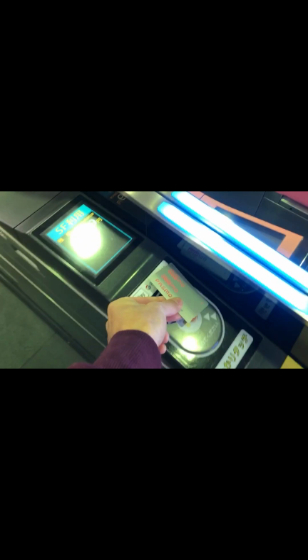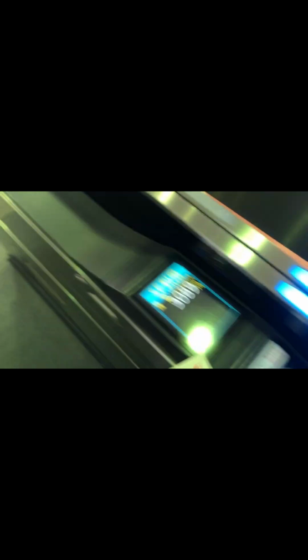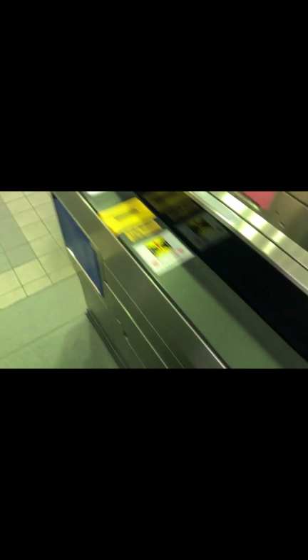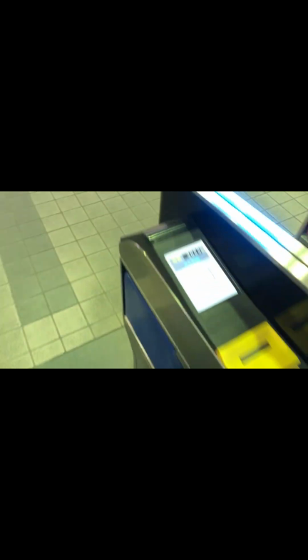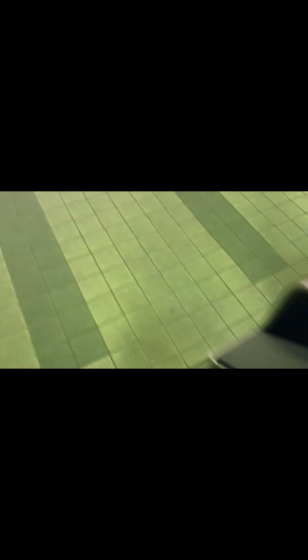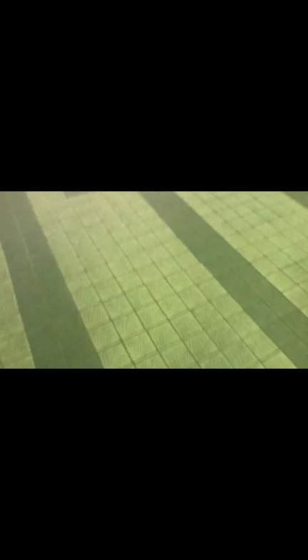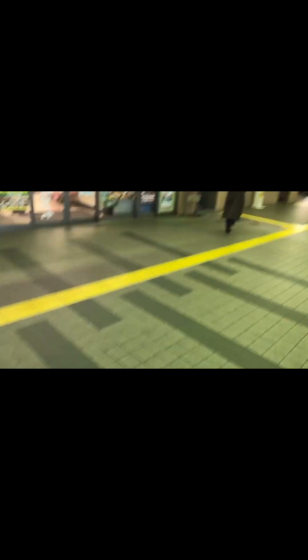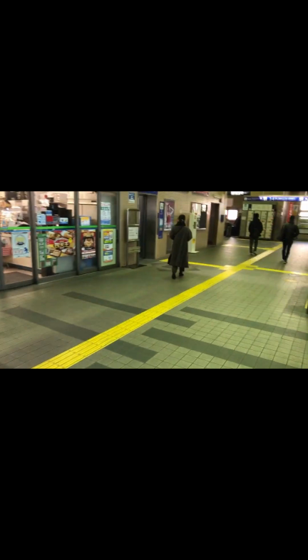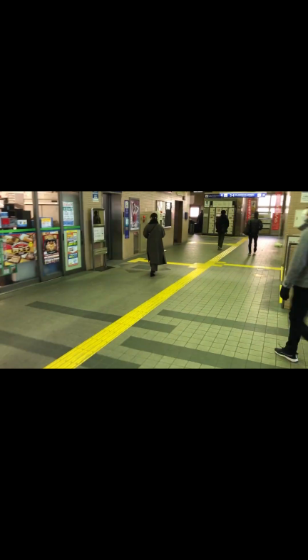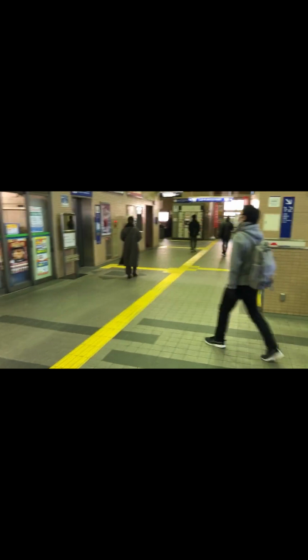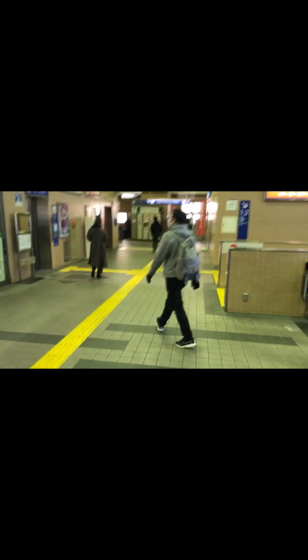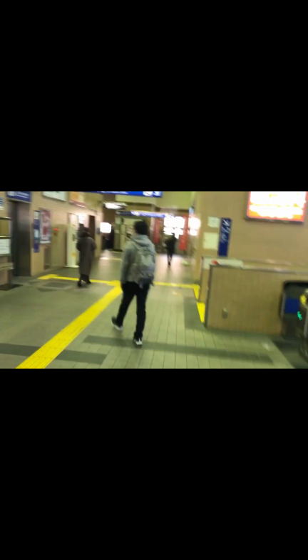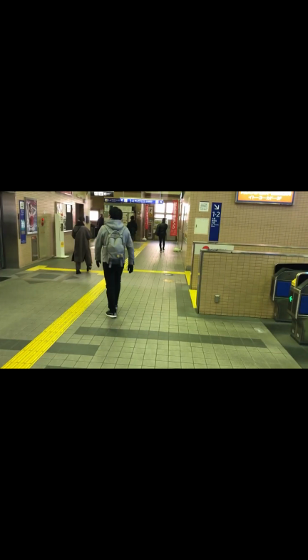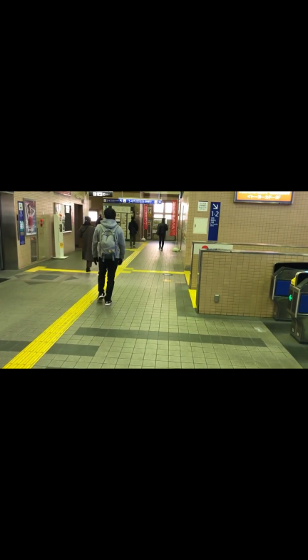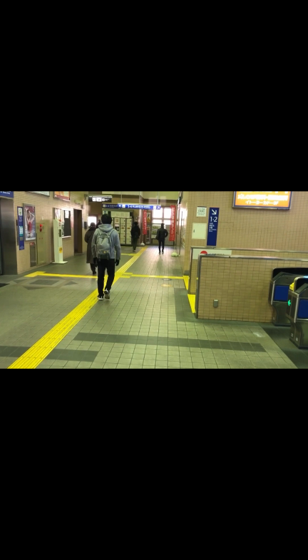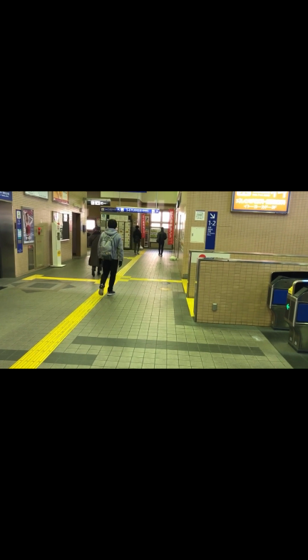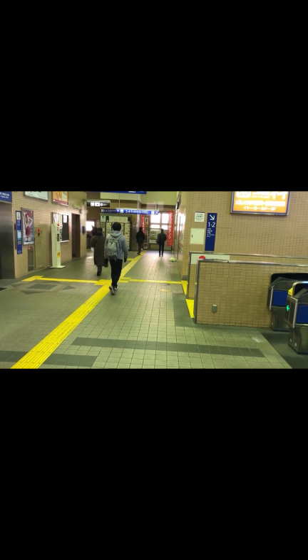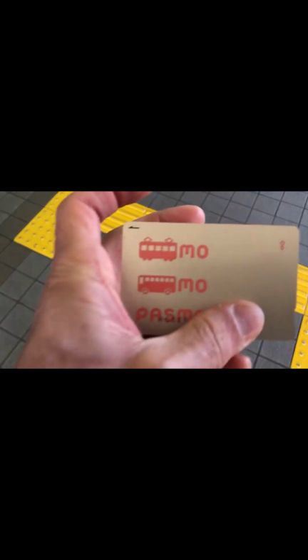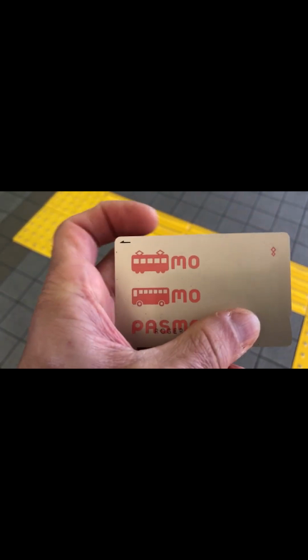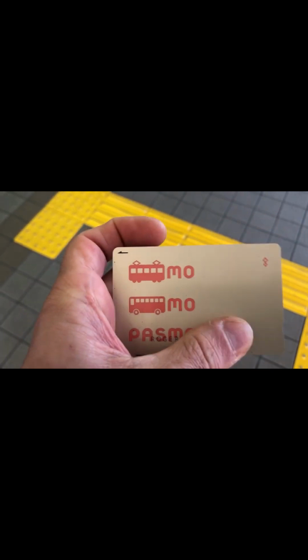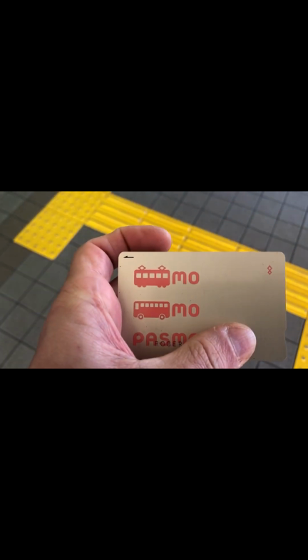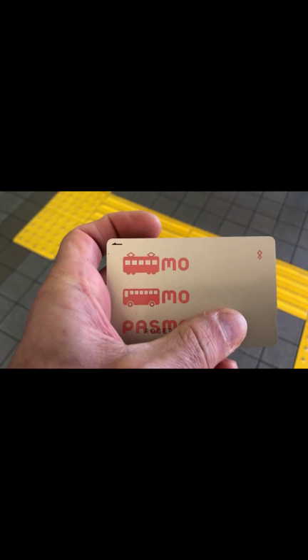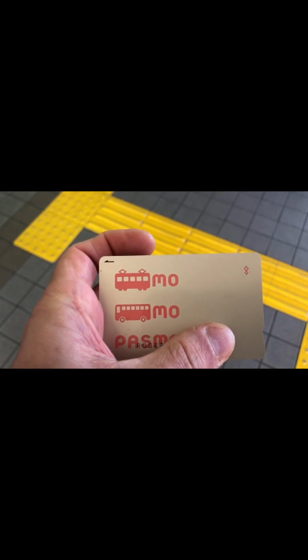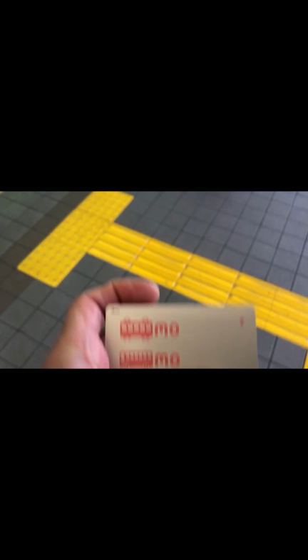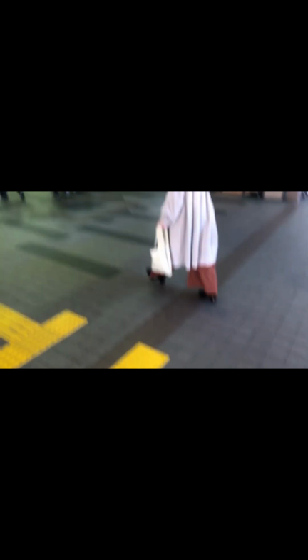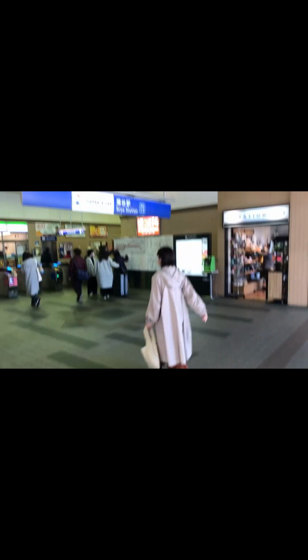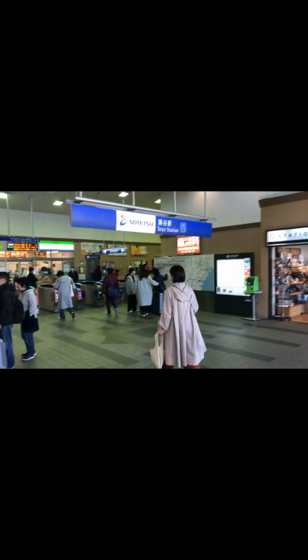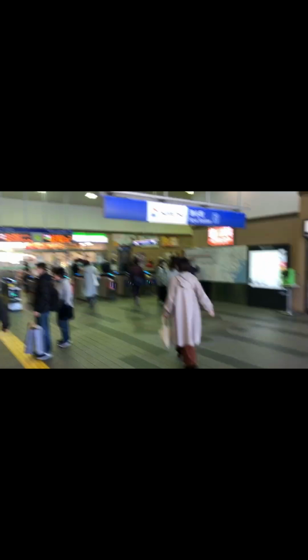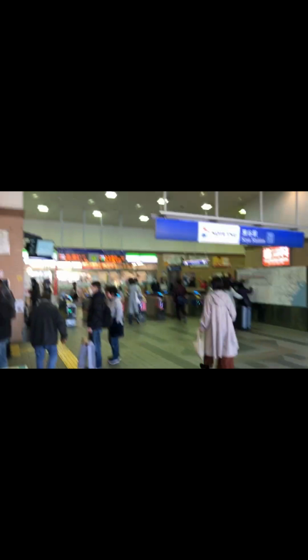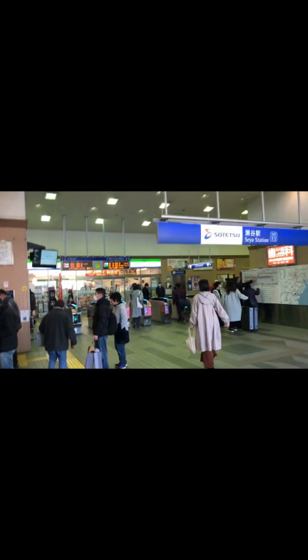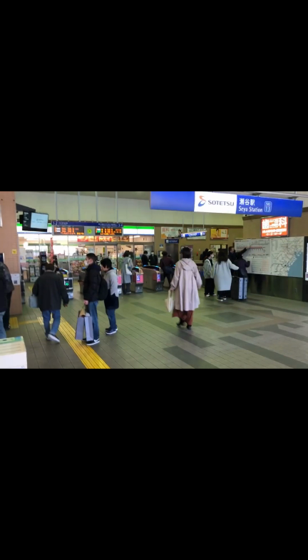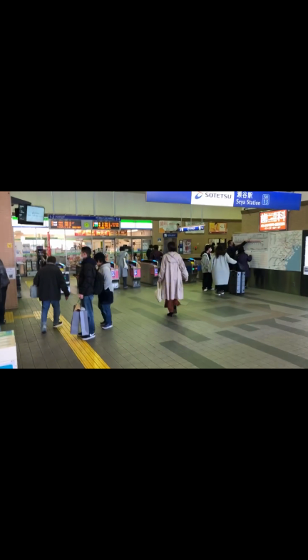We got through — nice! We're on our way down to the bottom, down the stairs over there. This is our train pass. We're going to go through the gates now — there are the gates over there, let's go.